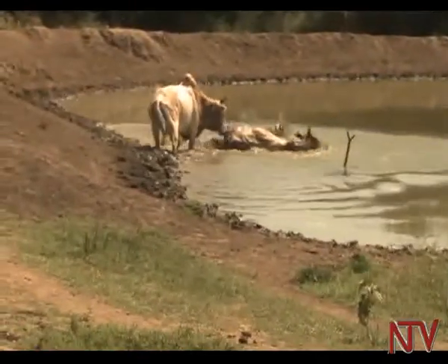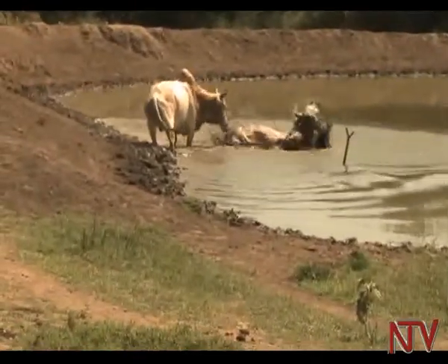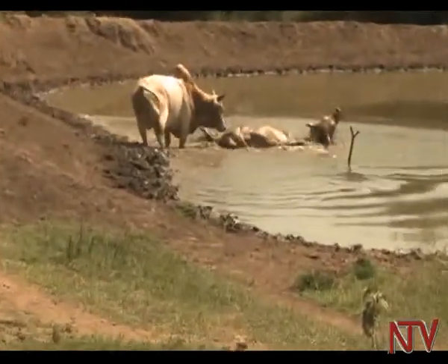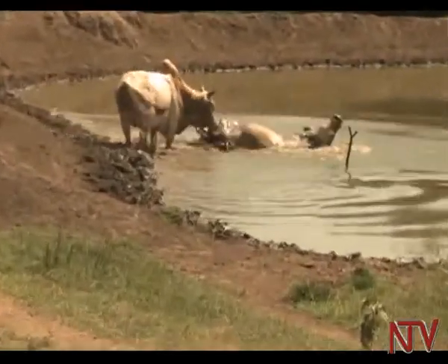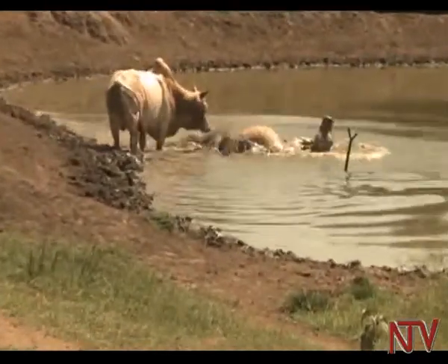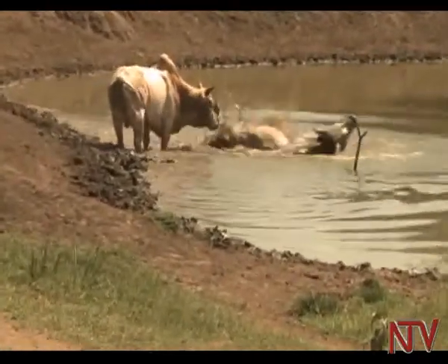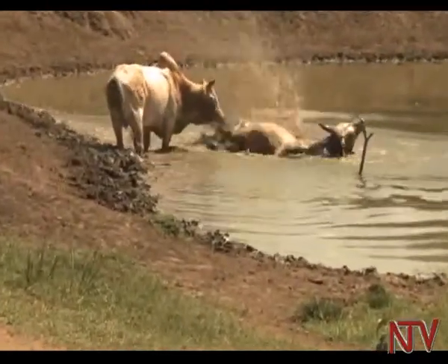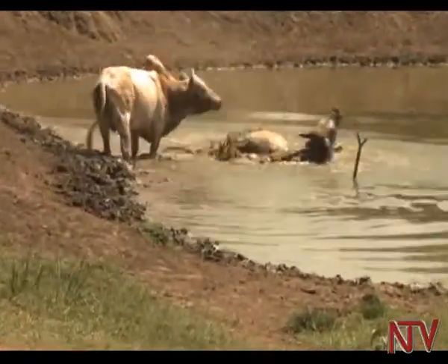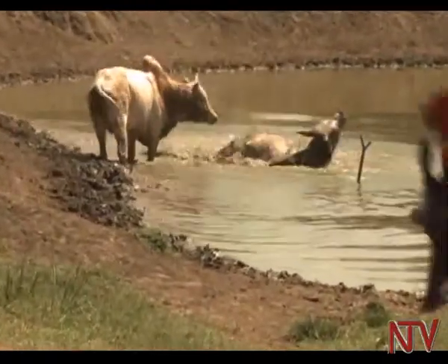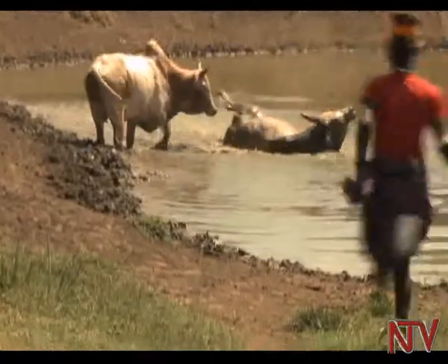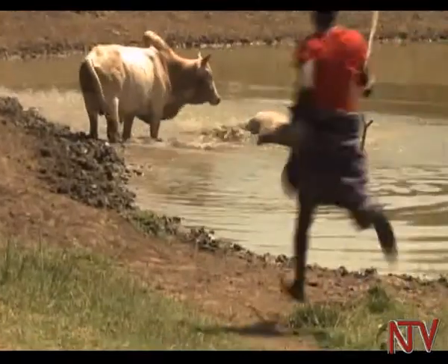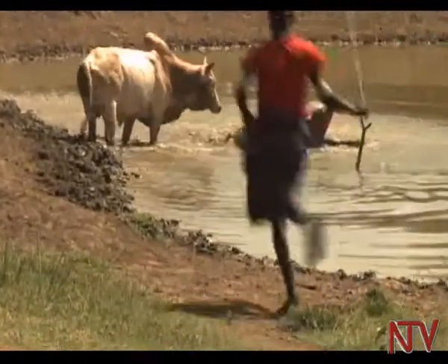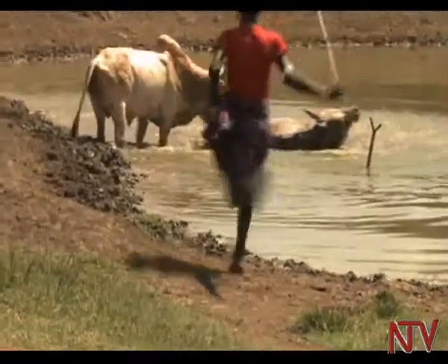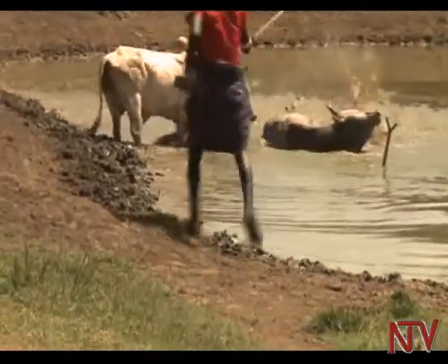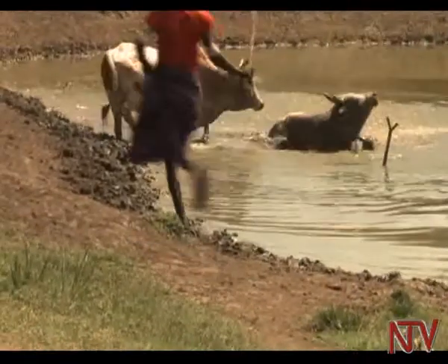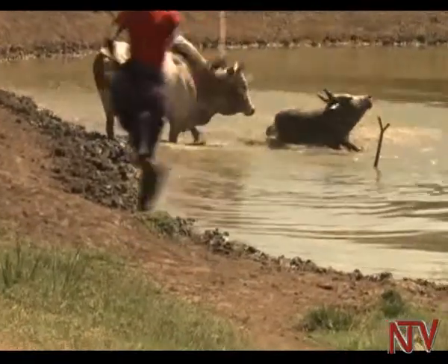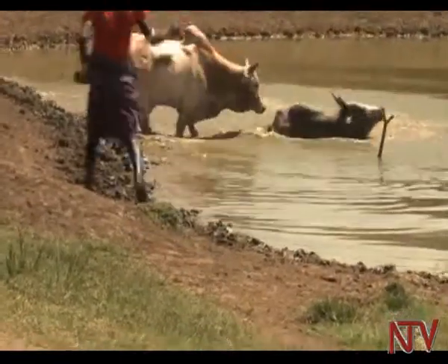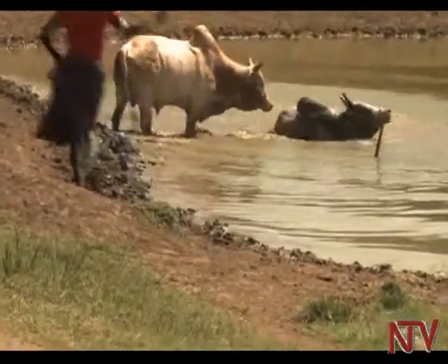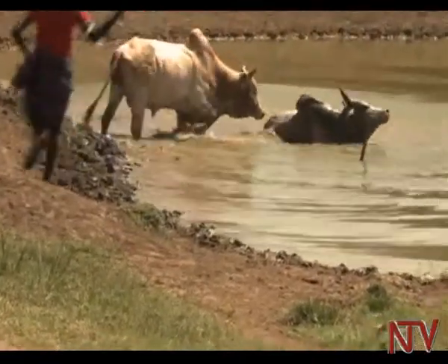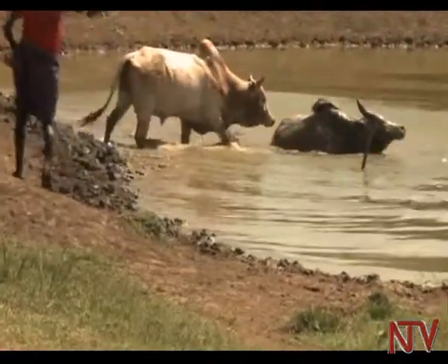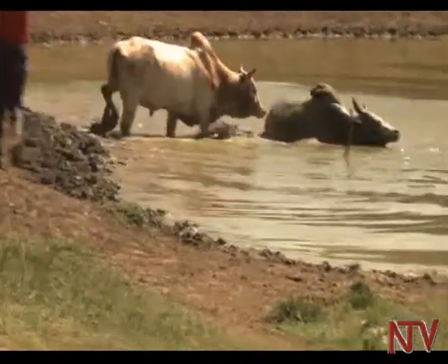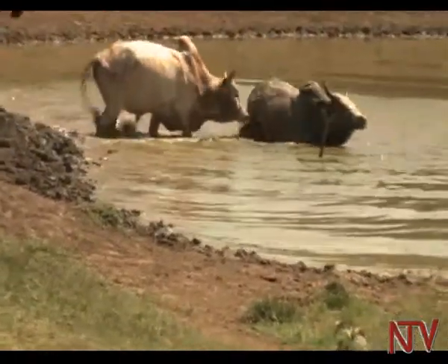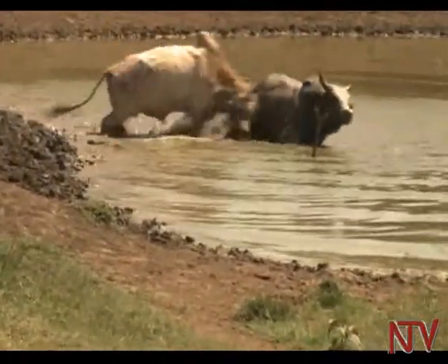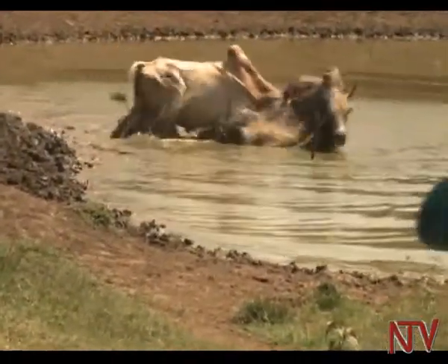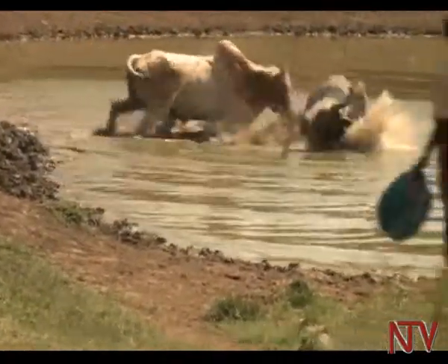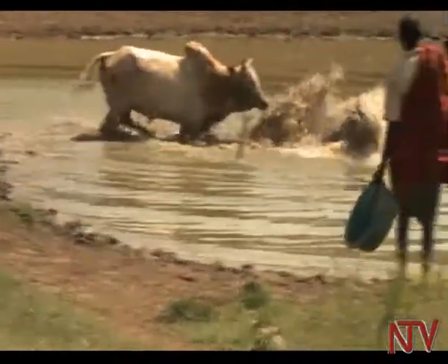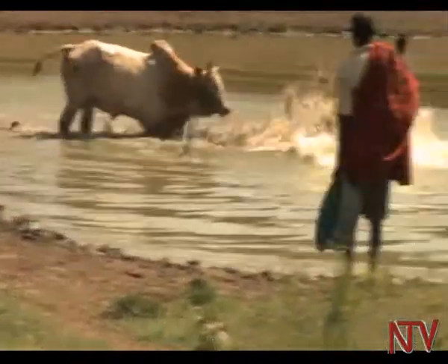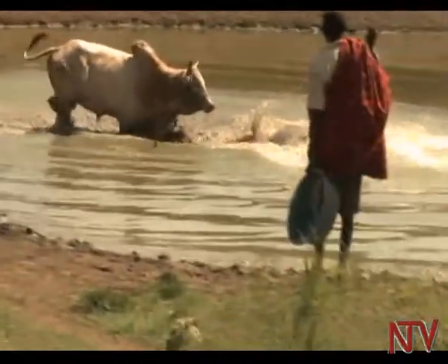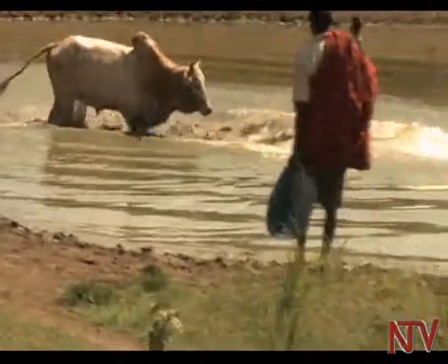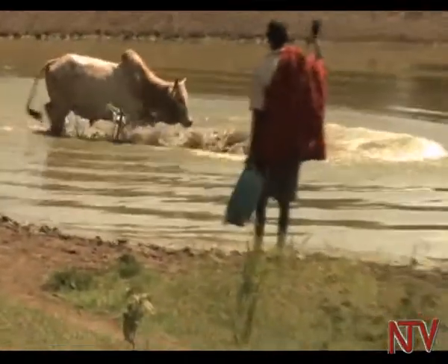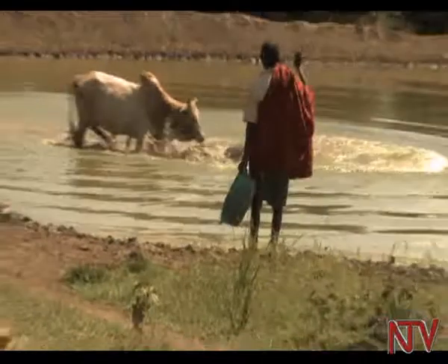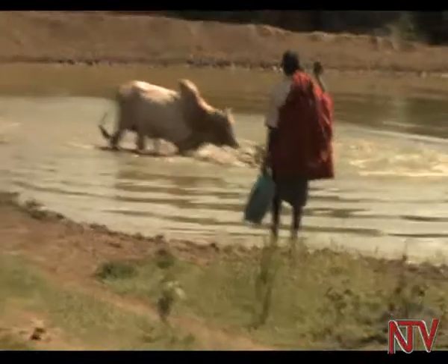As these stark scenes show — bulls fighting to death — demand for water is critical in Karamoja, which is why it is an important focus by Kalip.